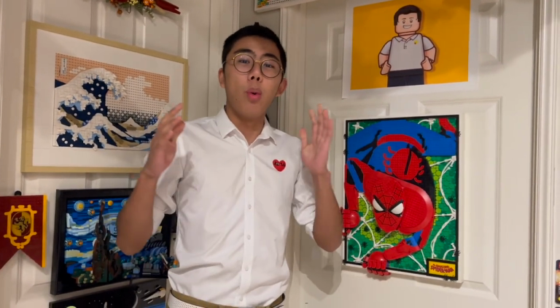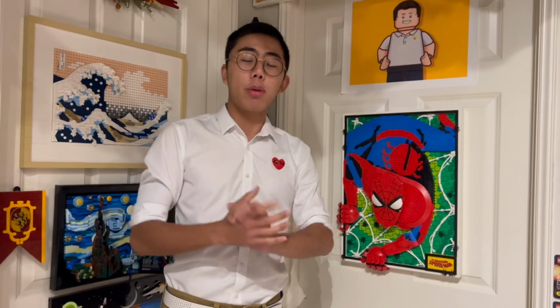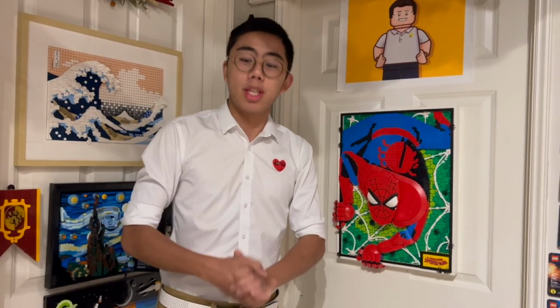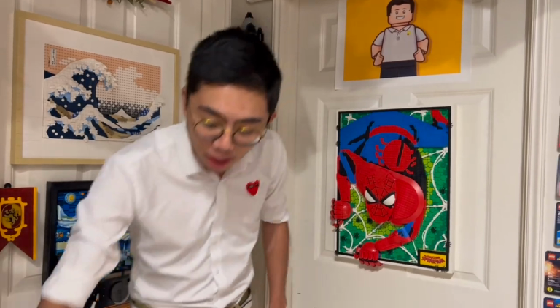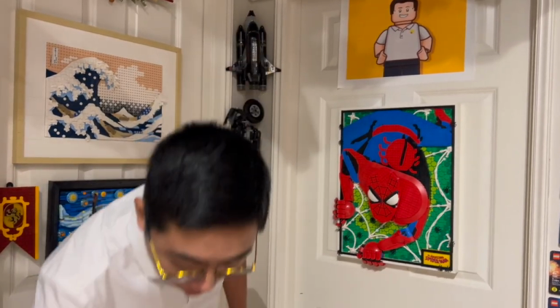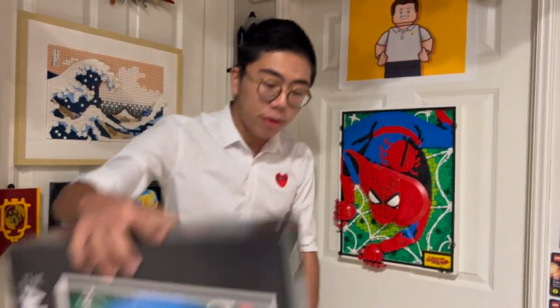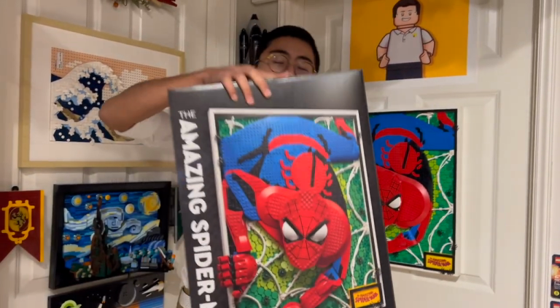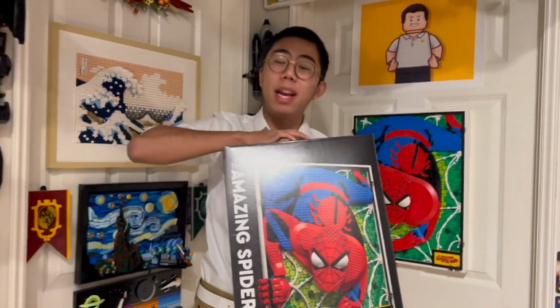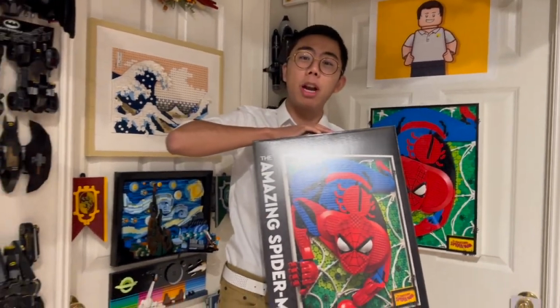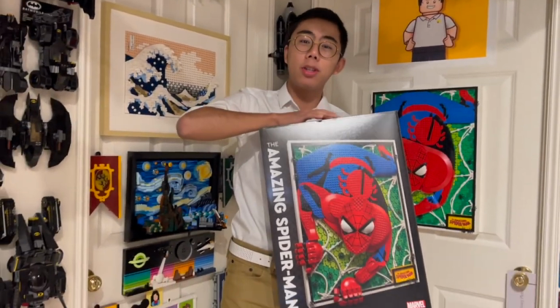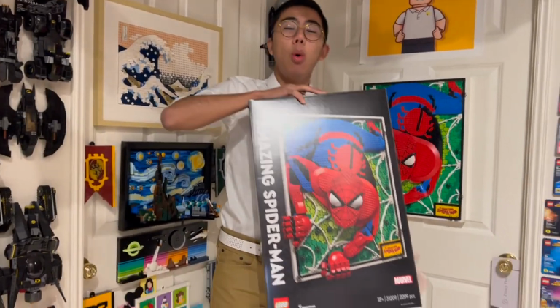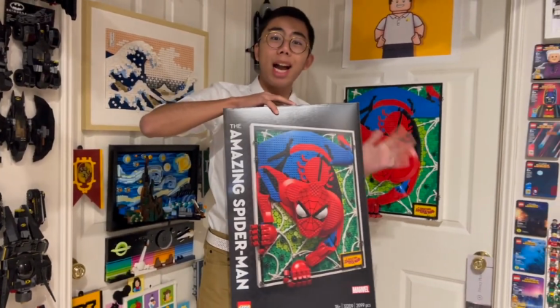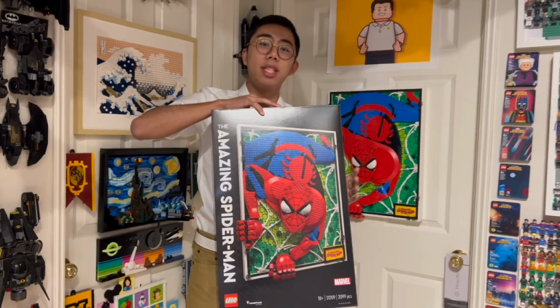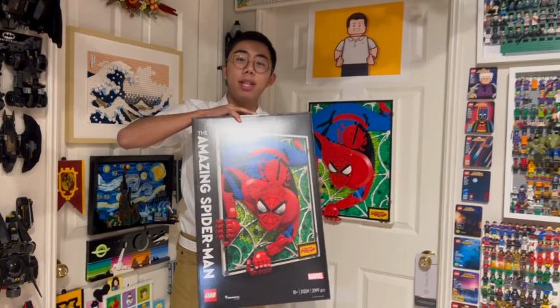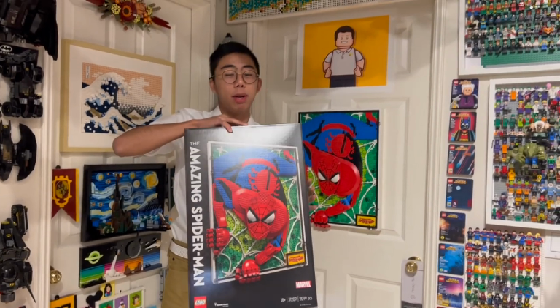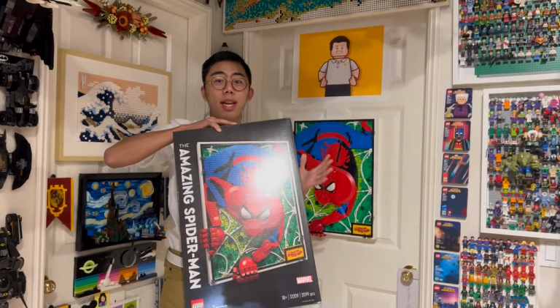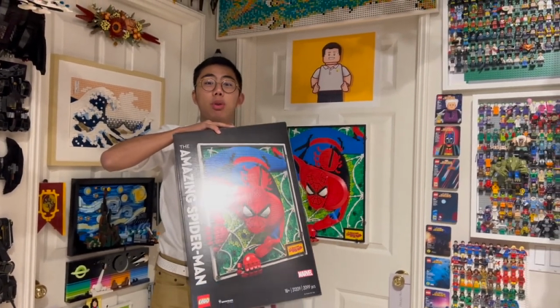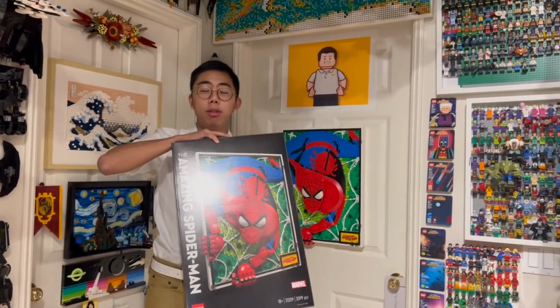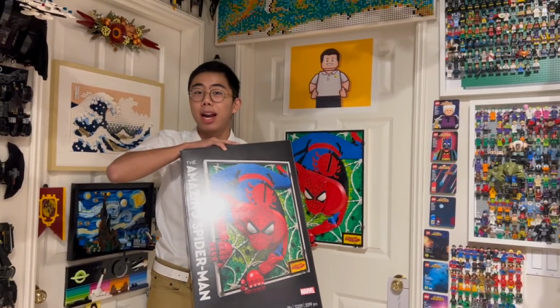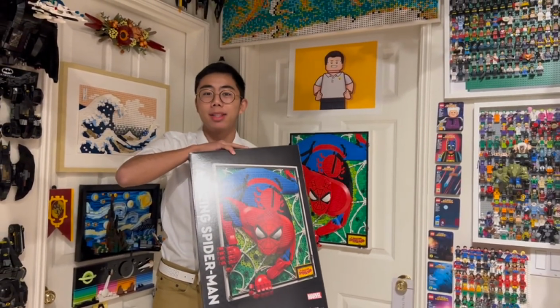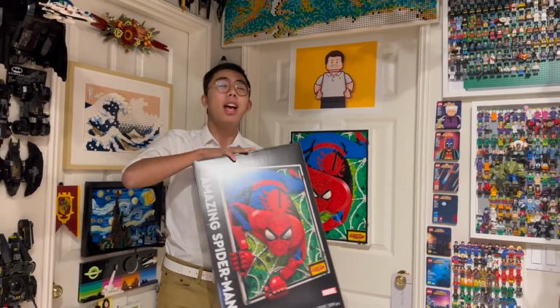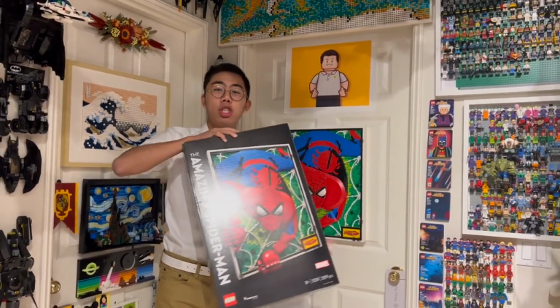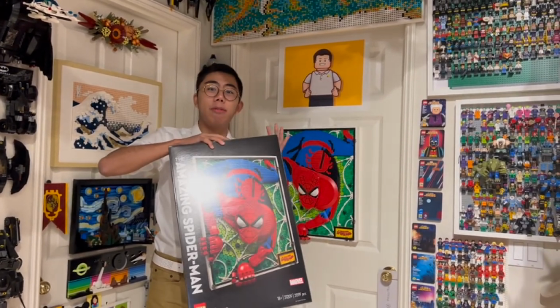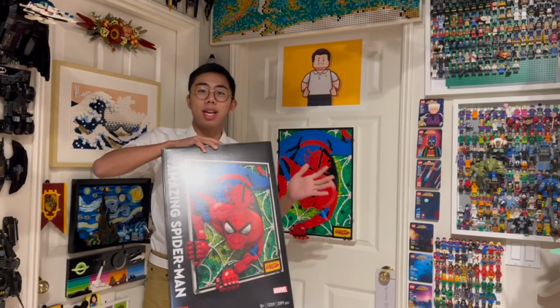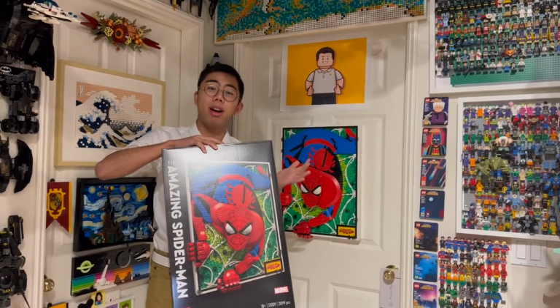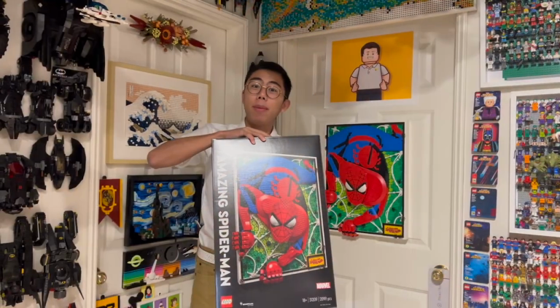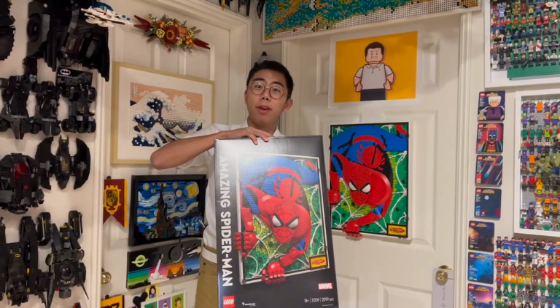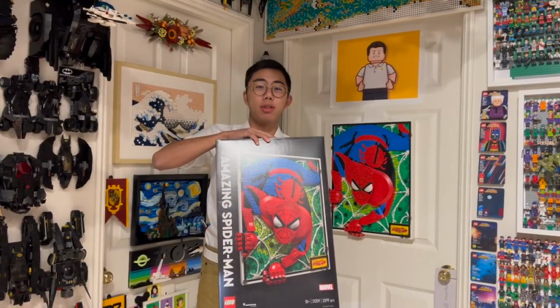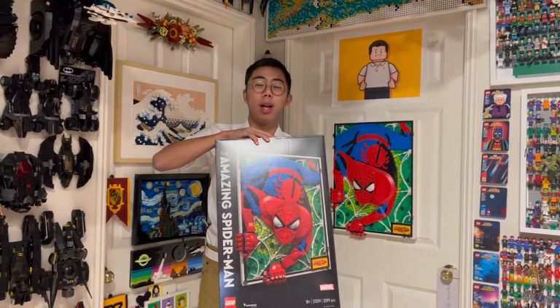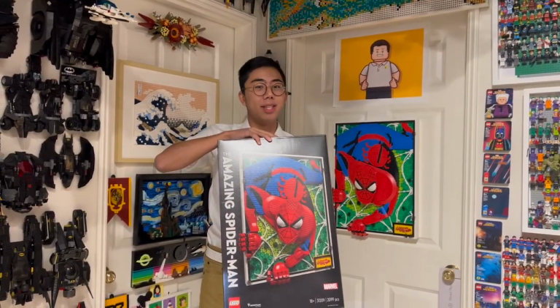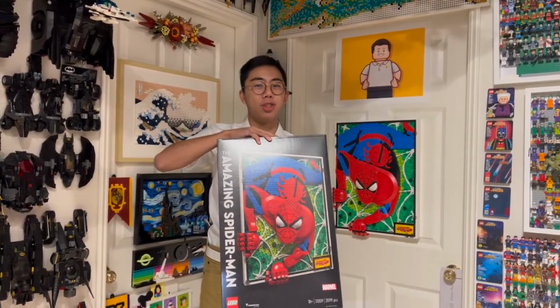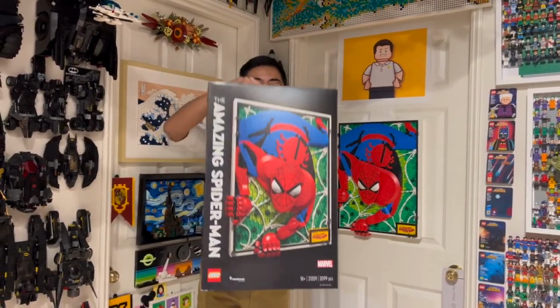Without further ado, let's jump right into the review of the Amazing Spider-Man art set, with actual designer insights, because I did get a chance to interview the designer behind the set, so I'll be sharing some of the insights and thoughts from that interview in this review as well.